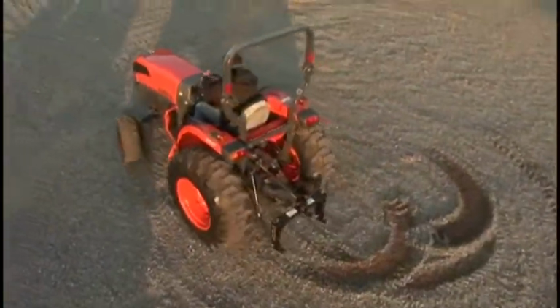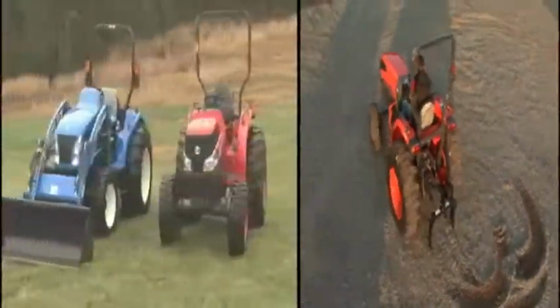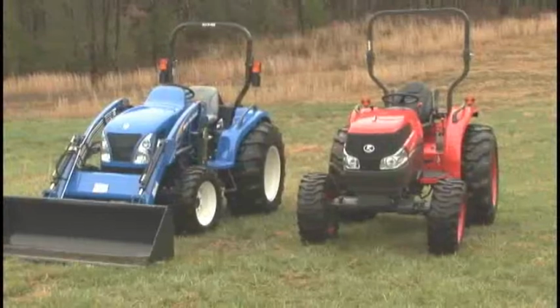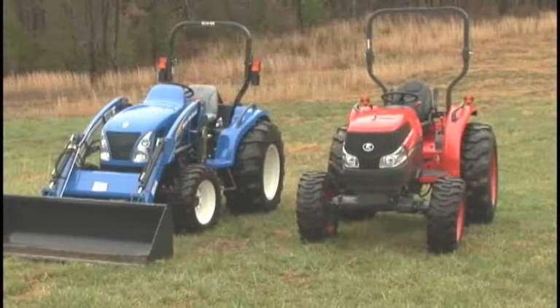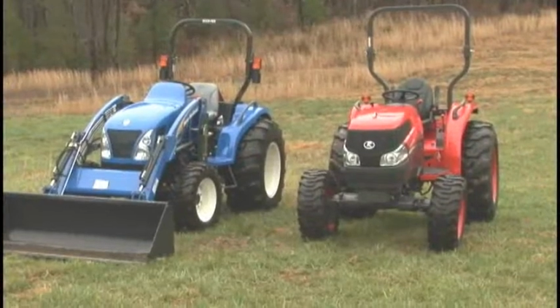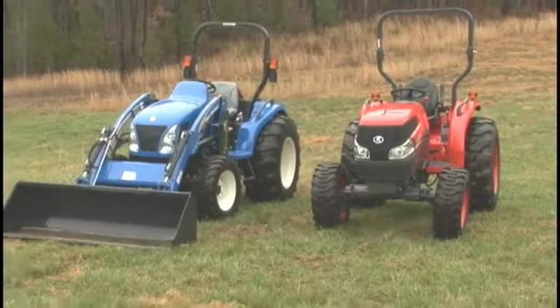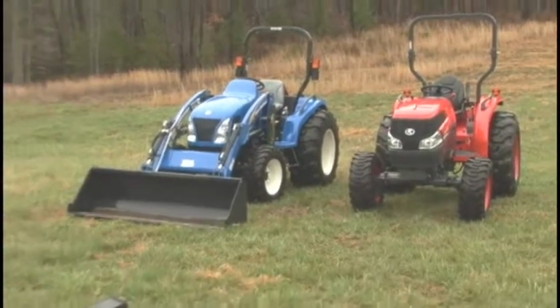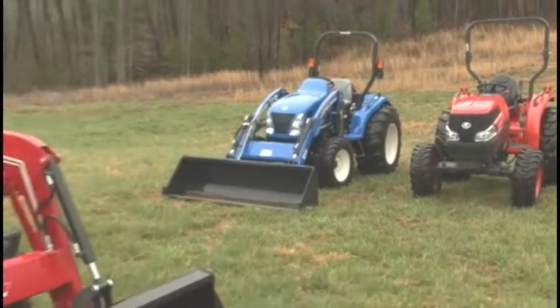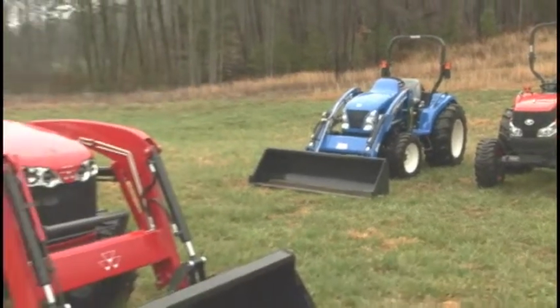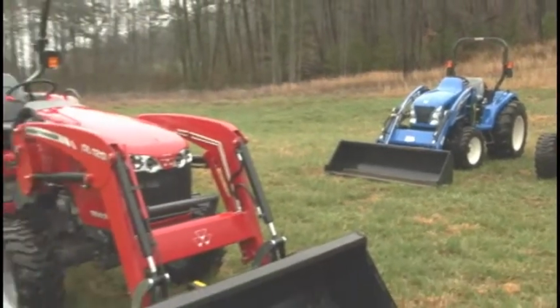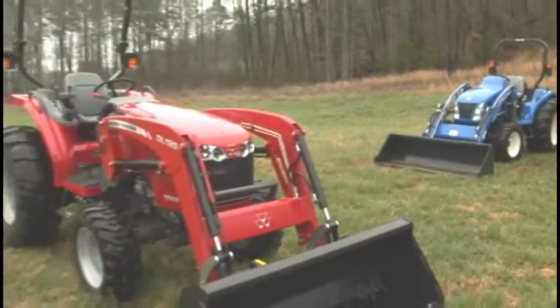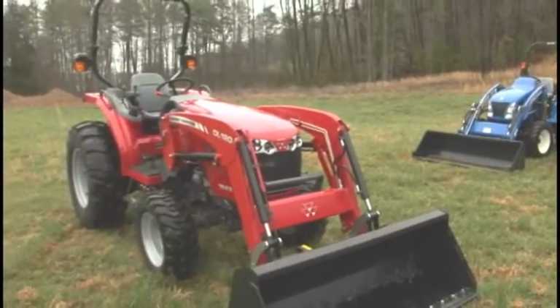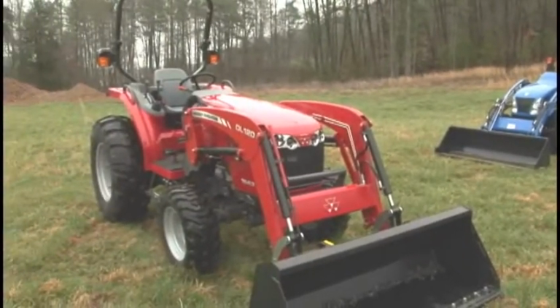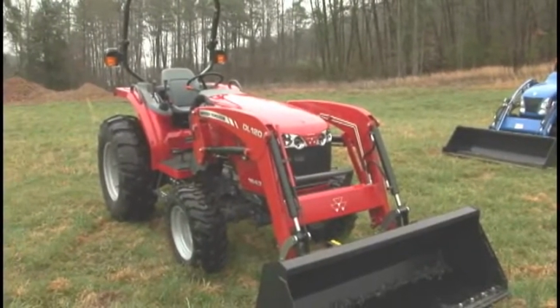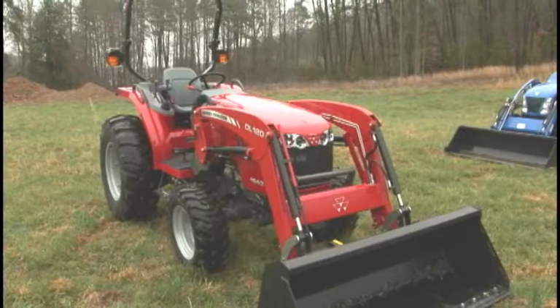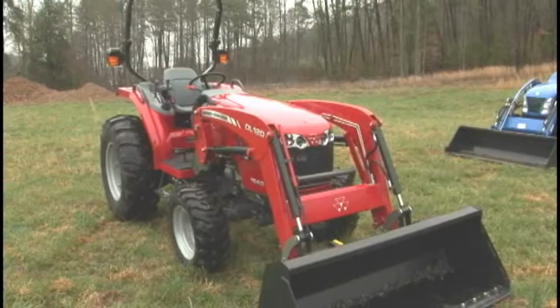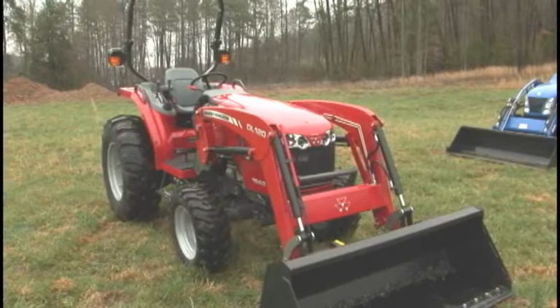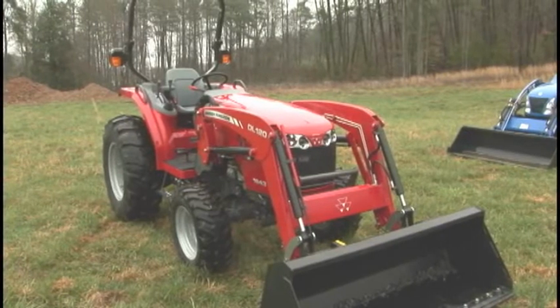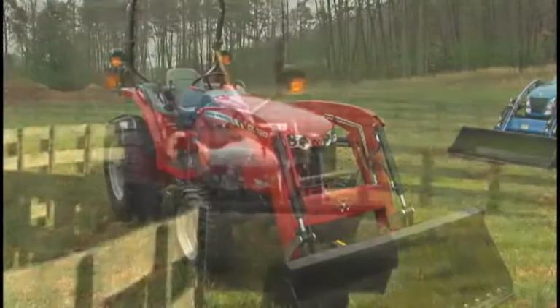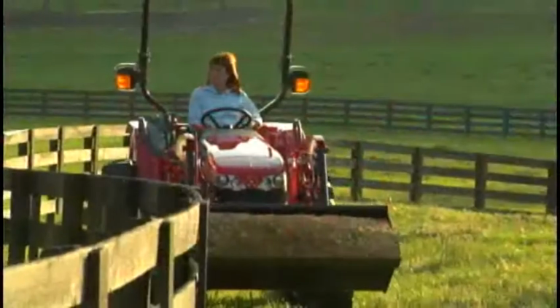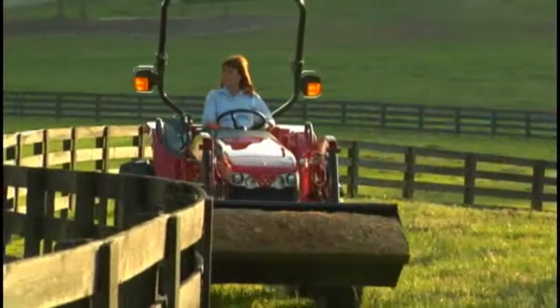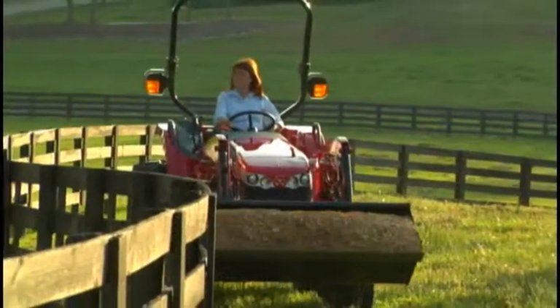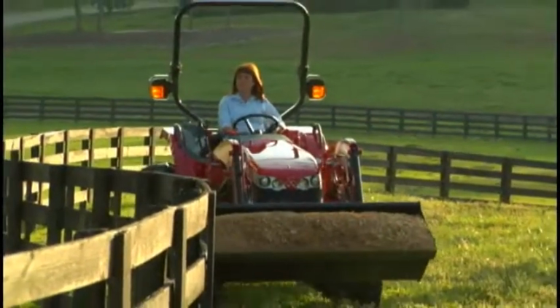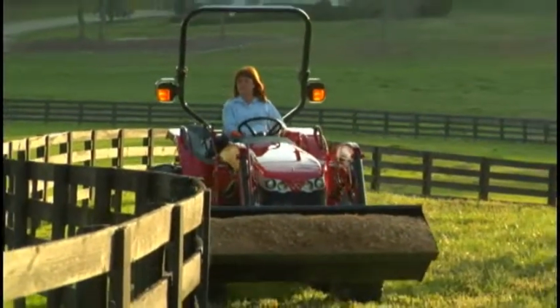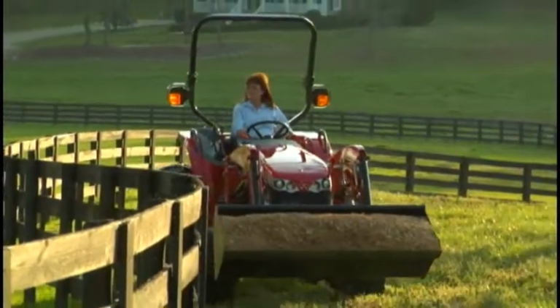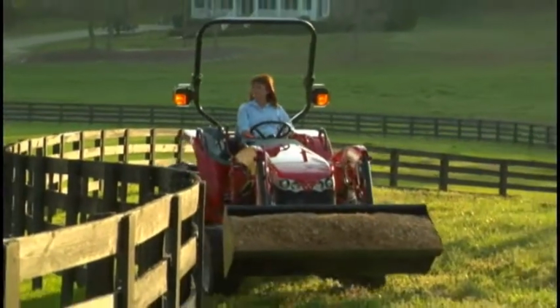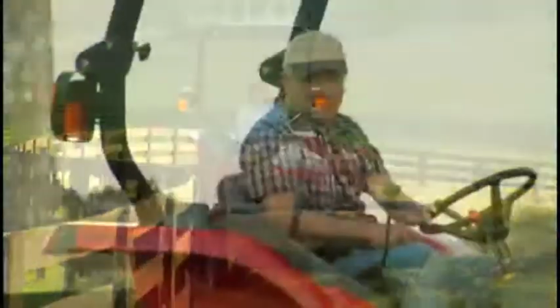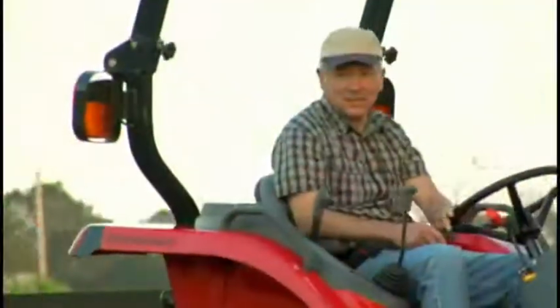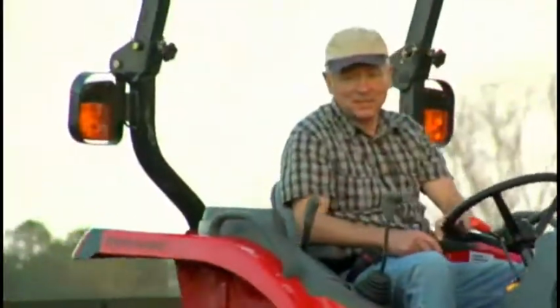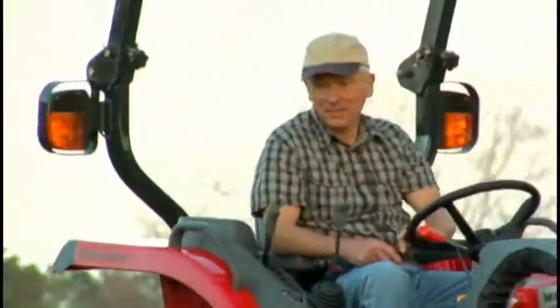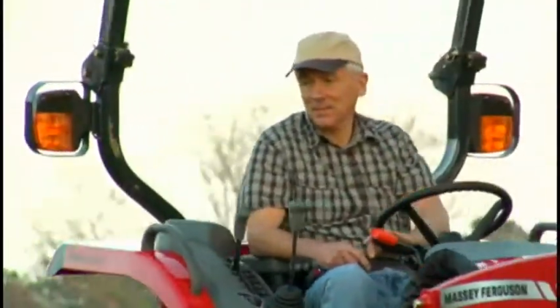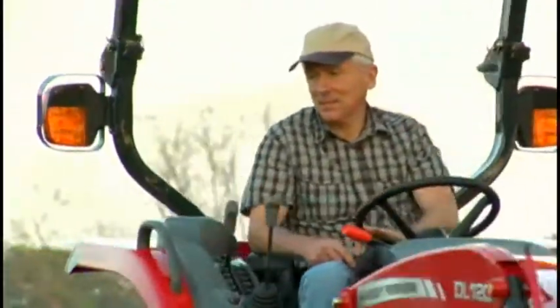You've seen the best of New Holland and Kubota against the new Massey Ferguson 1643. When you total up the score, the MF 1643 is far ahead of the competition in operator comfort, quality, and performance.